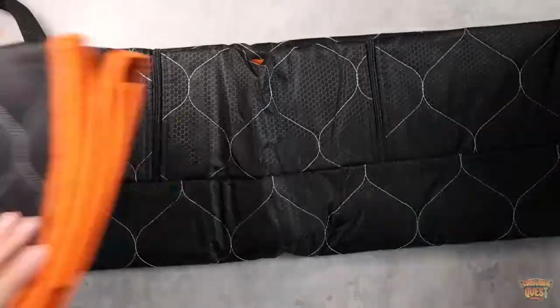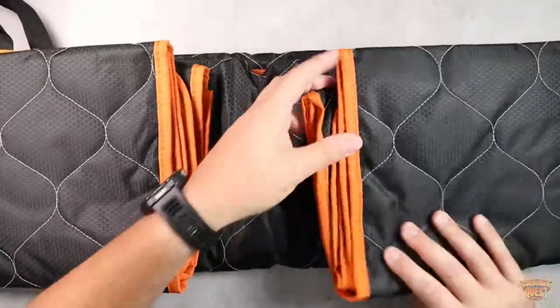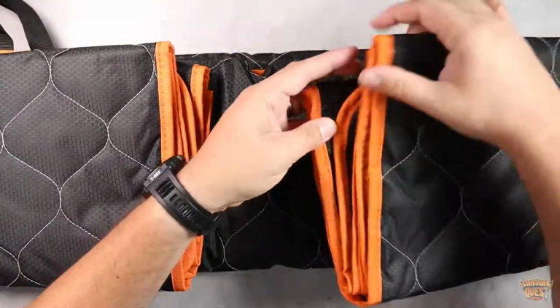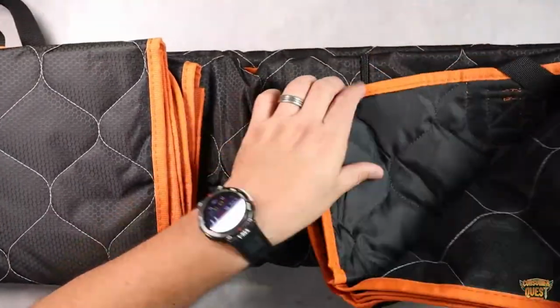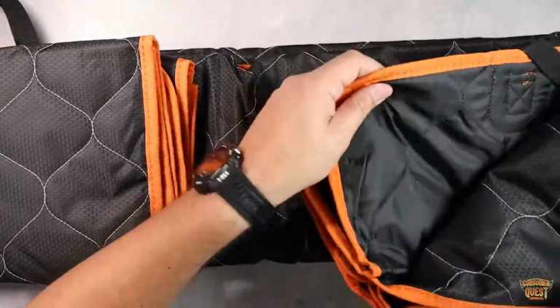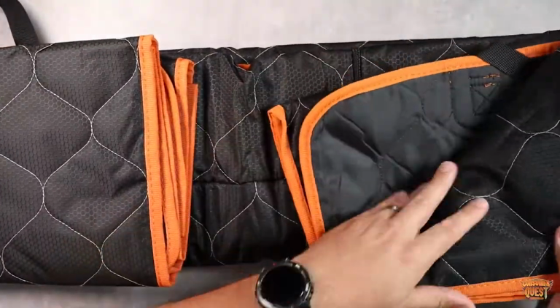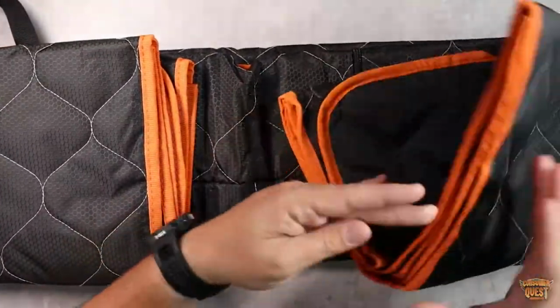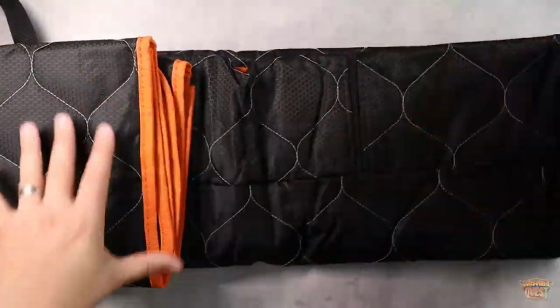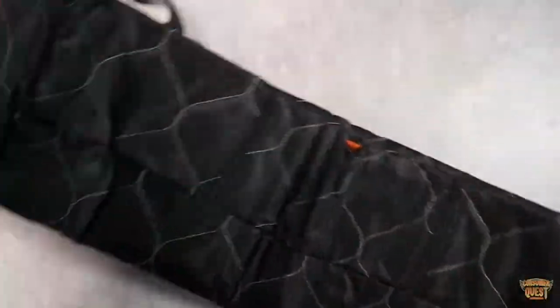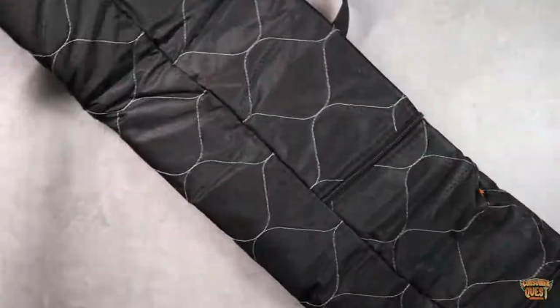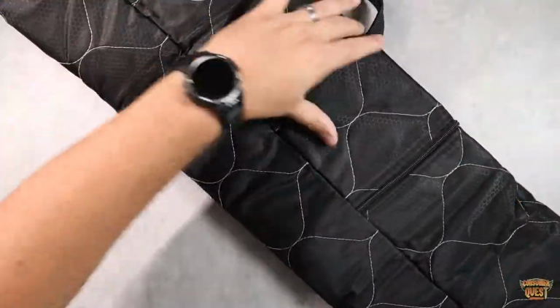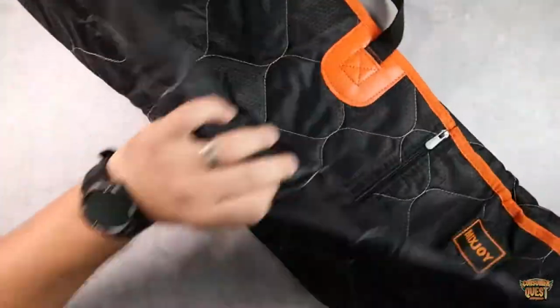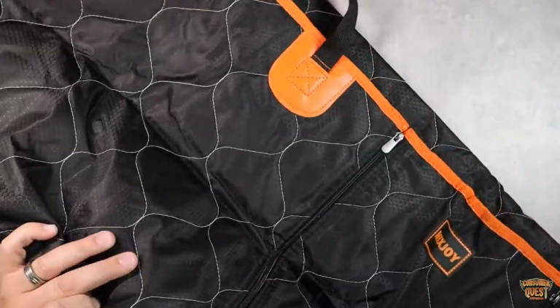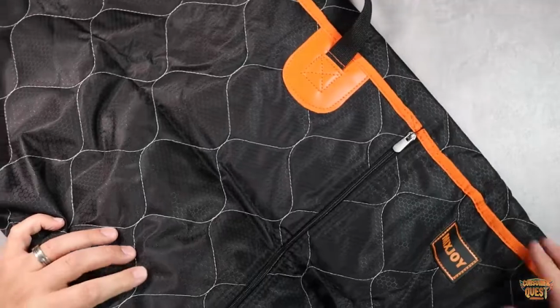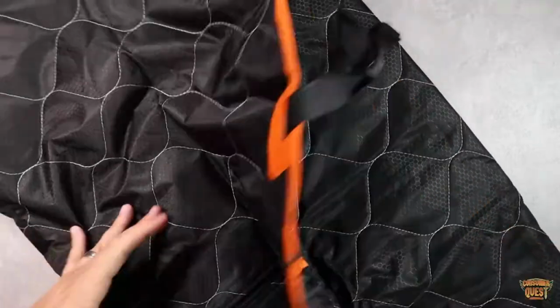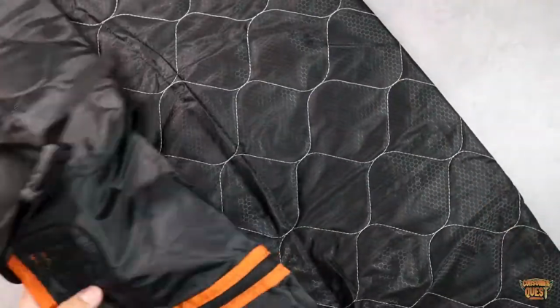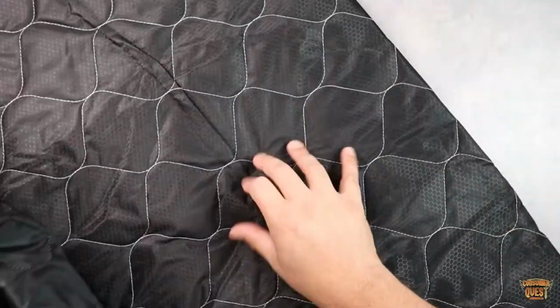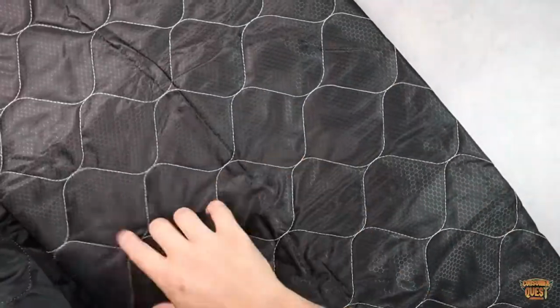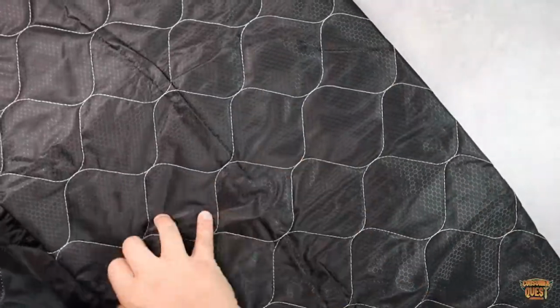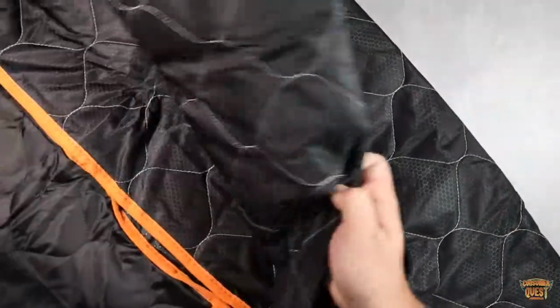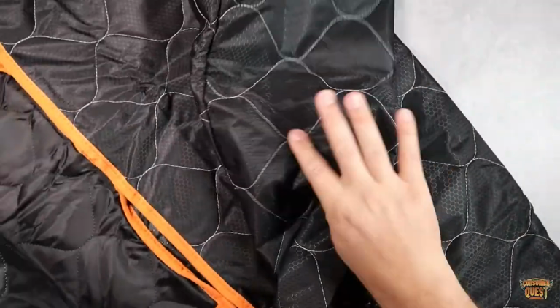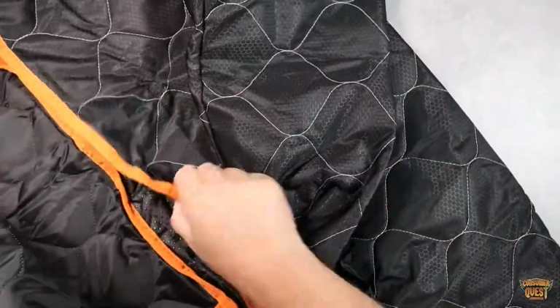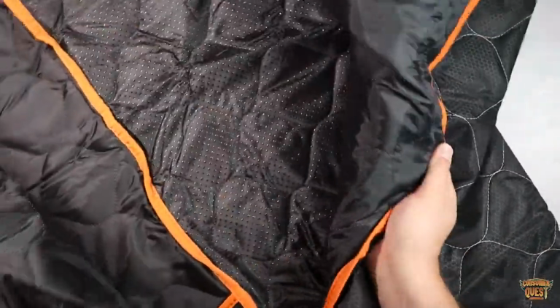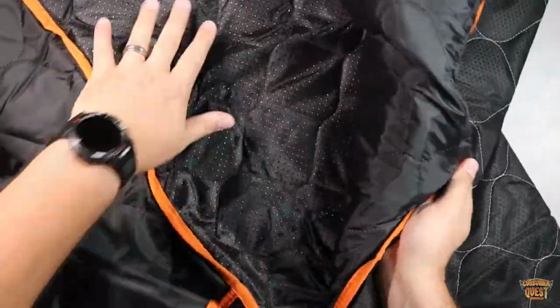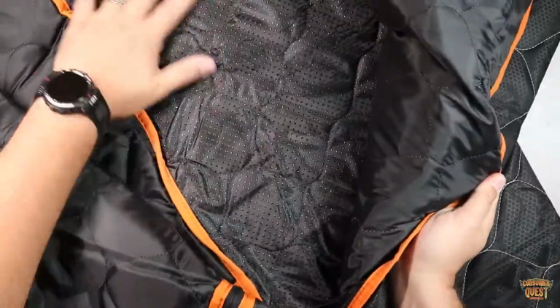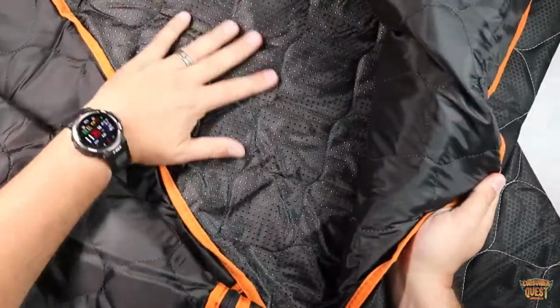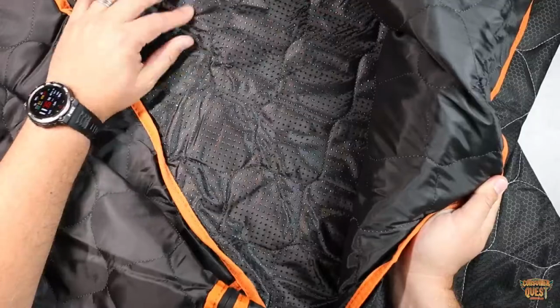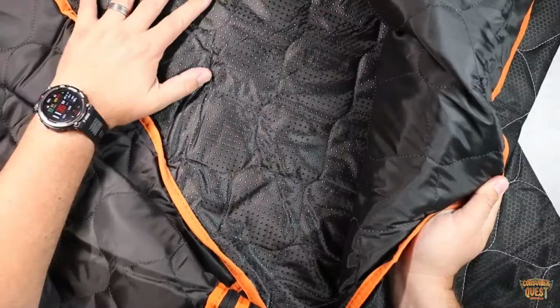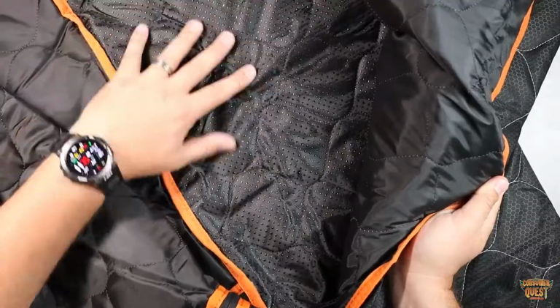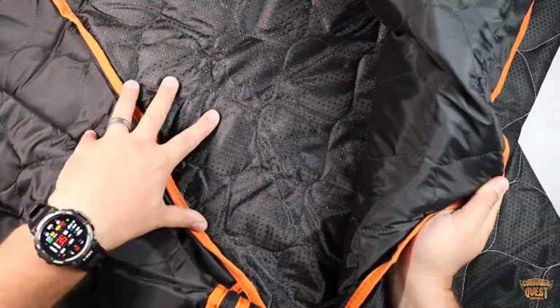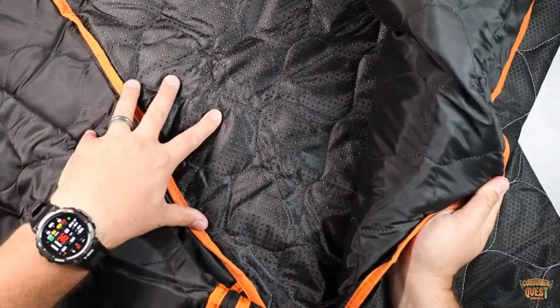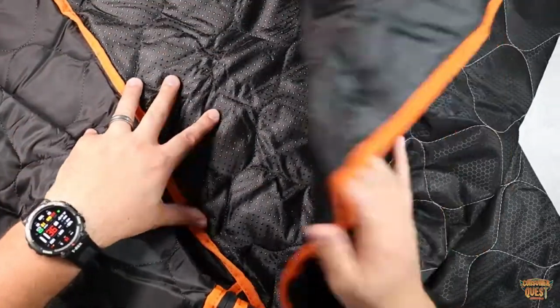As you can see on the bottom here, it's got a no-slip grip. Let me open this up a little bit and show you — it's got this textured bottom, which is going to help keep it from slipping around on any materials in your car.